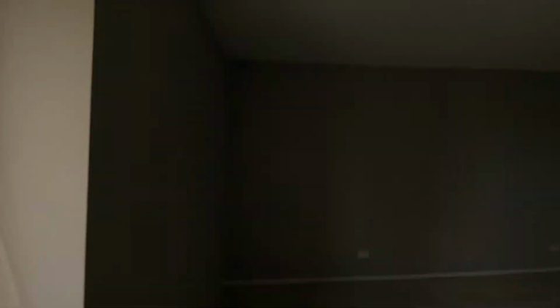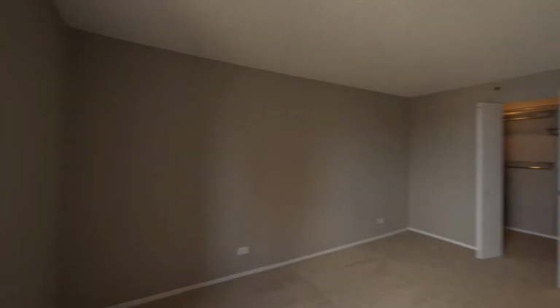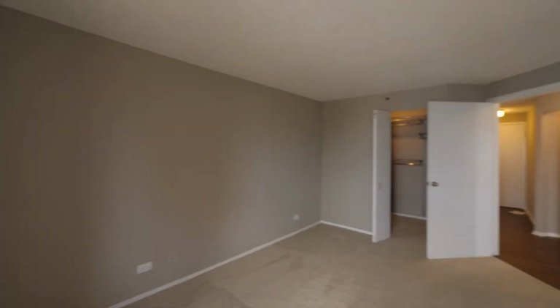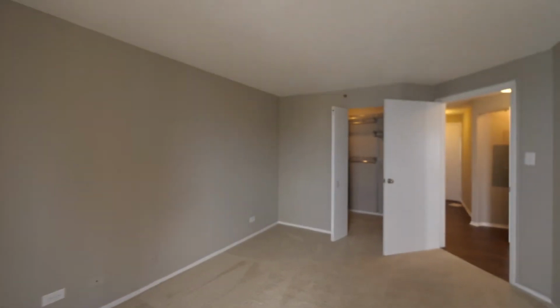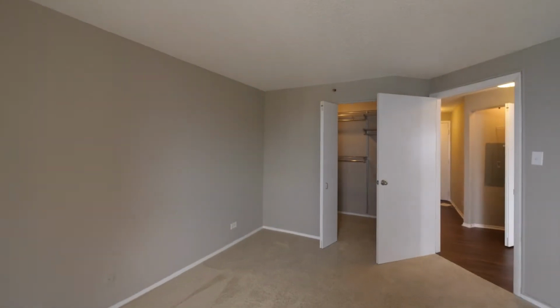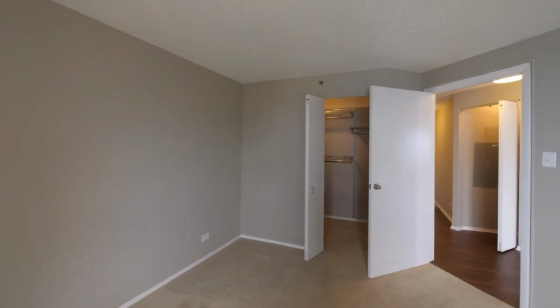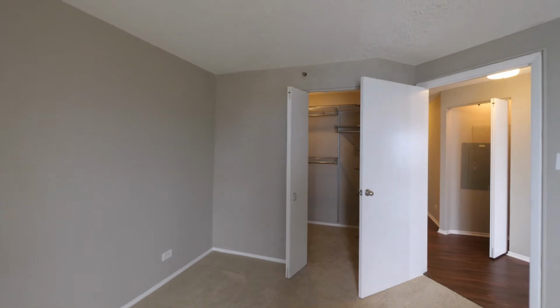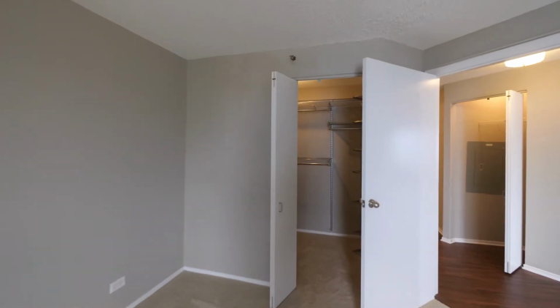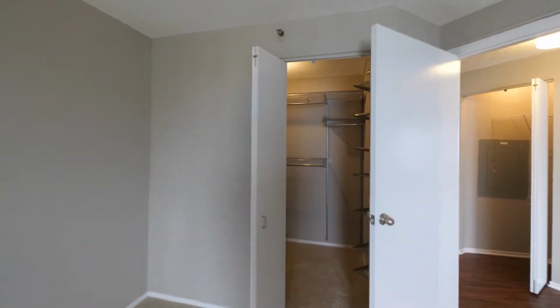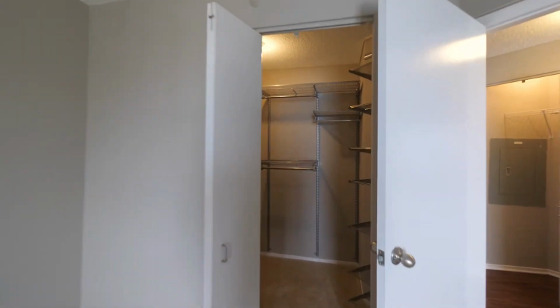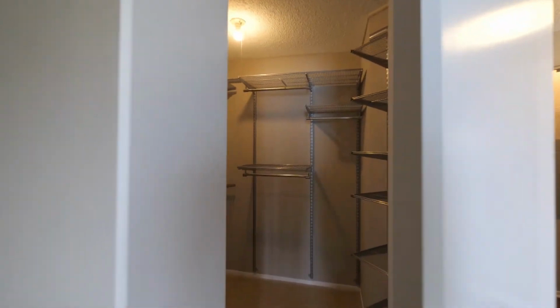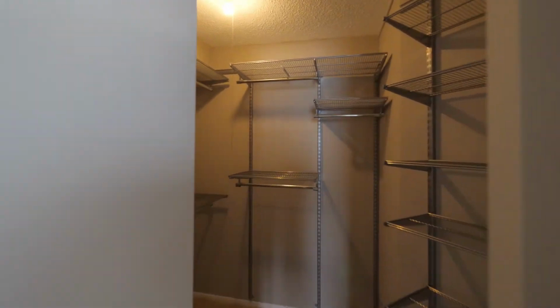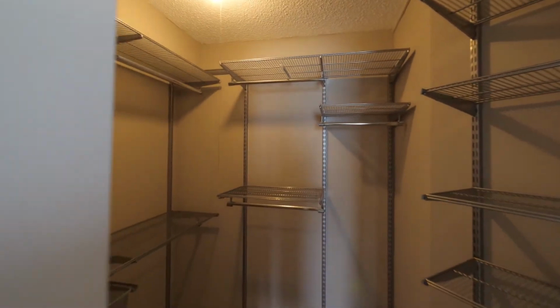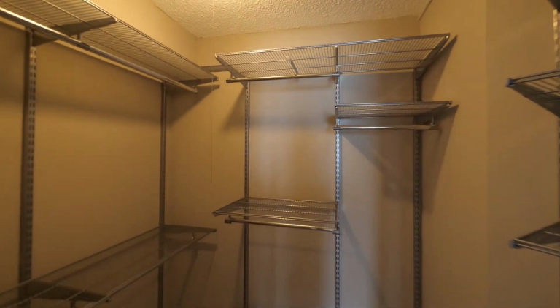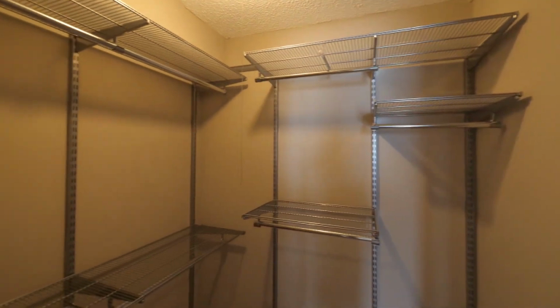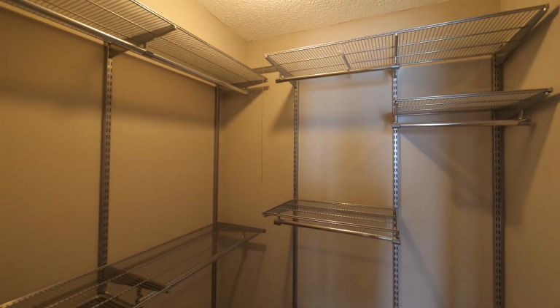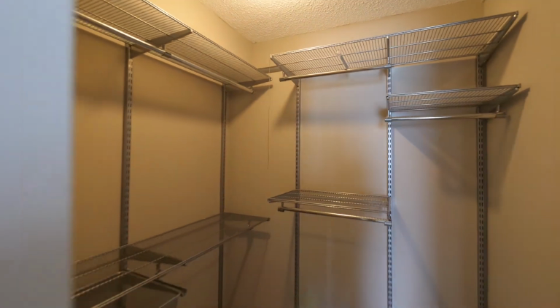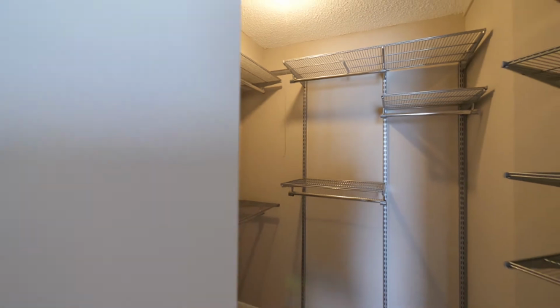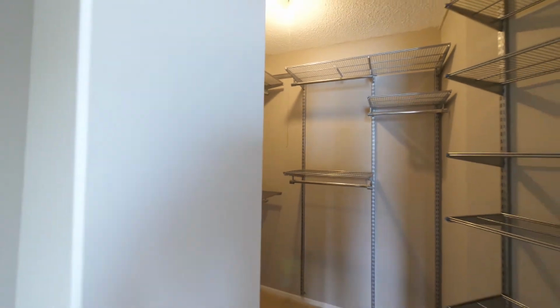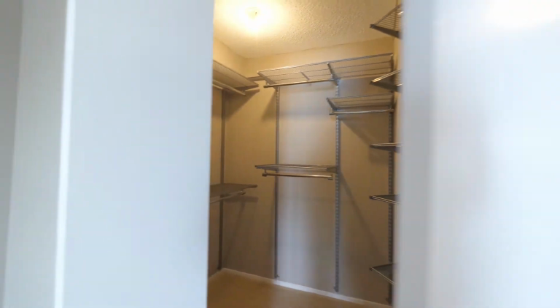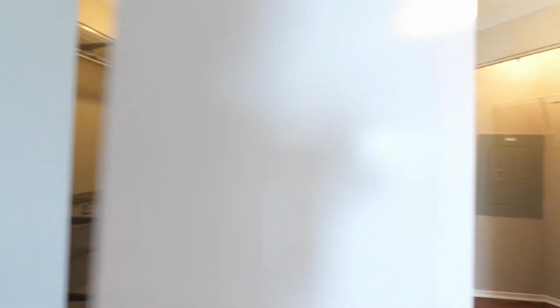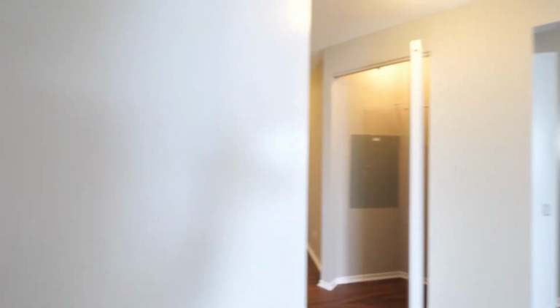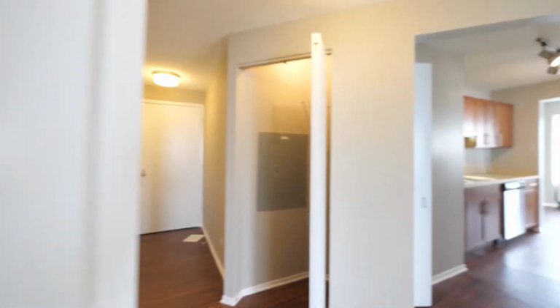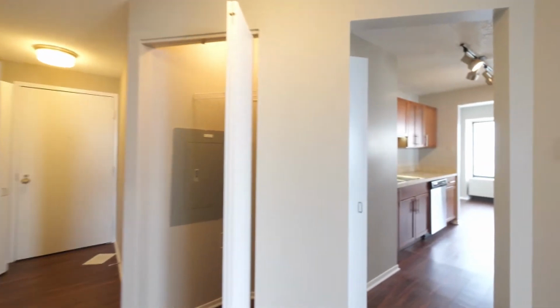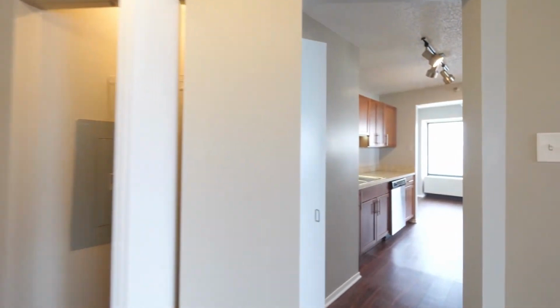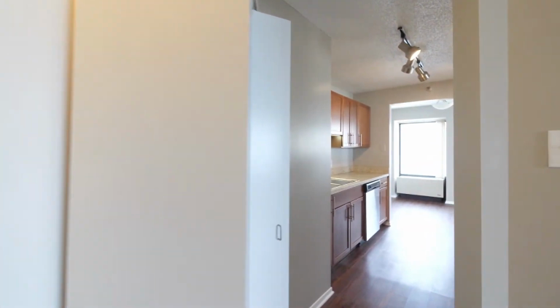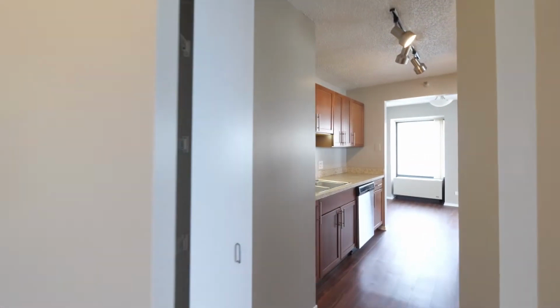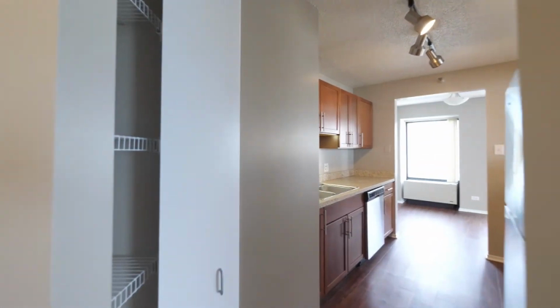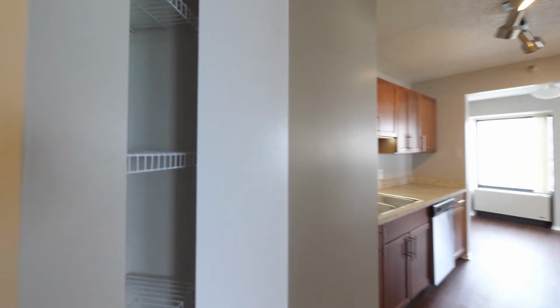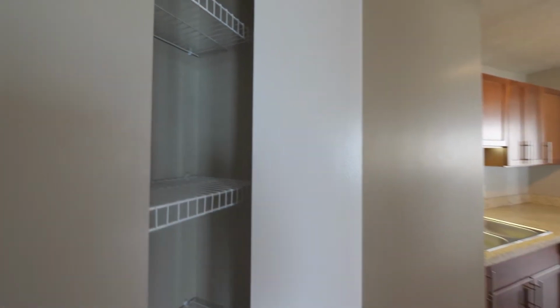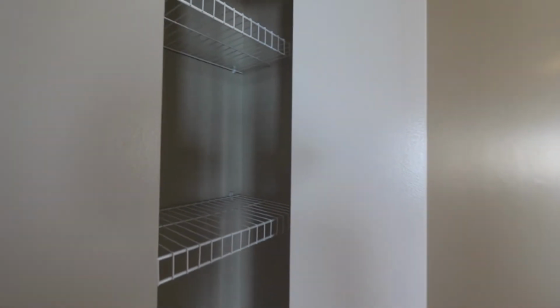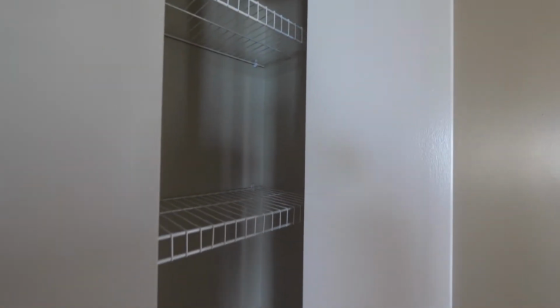The bedroom has a nice-sized walk-in closet. Continuing into the kitchen, there's a pantry cabinet with shelving.